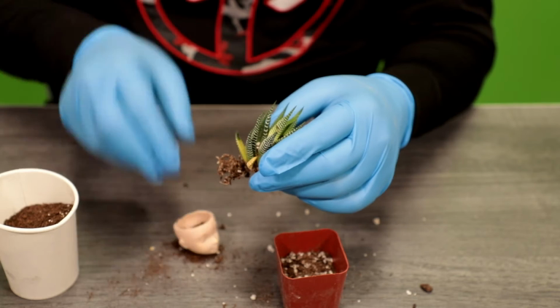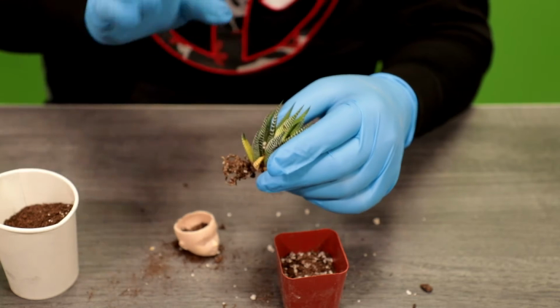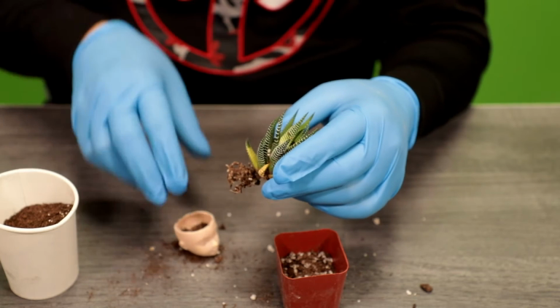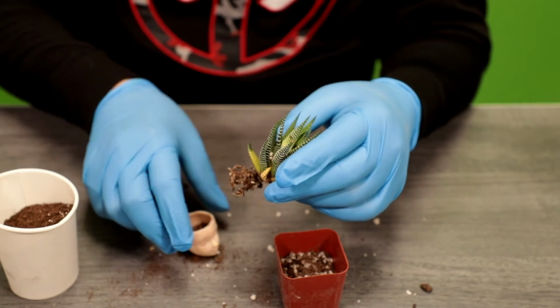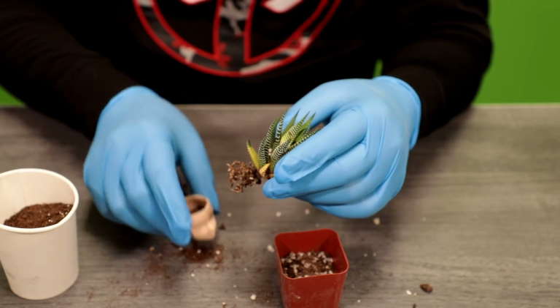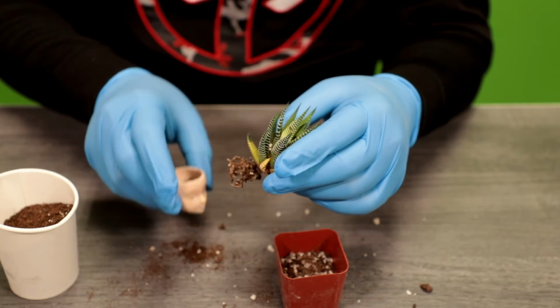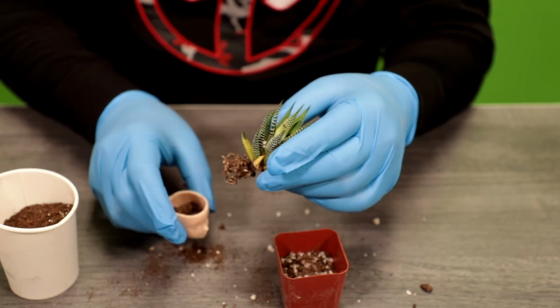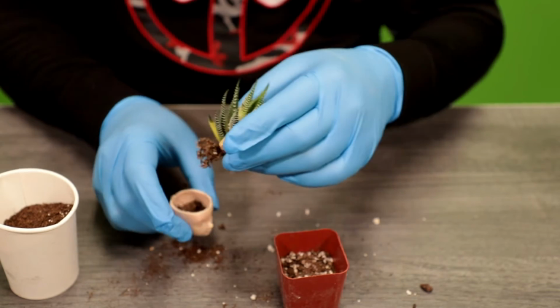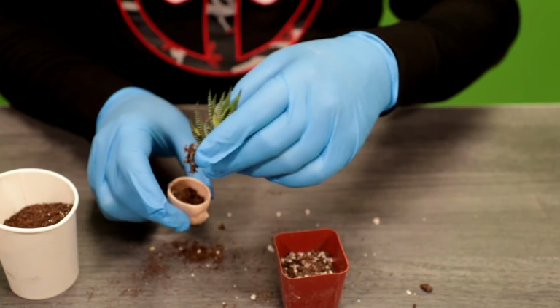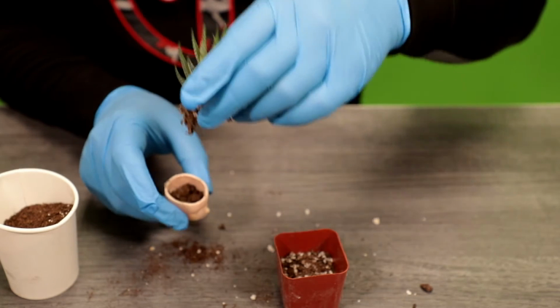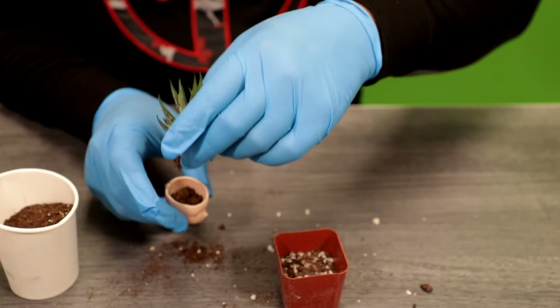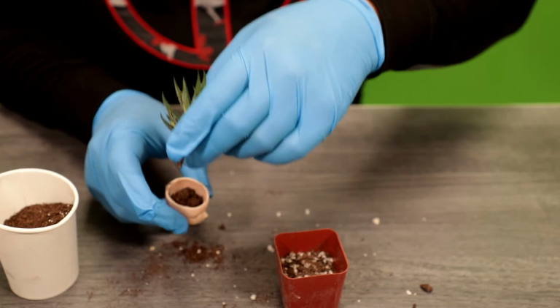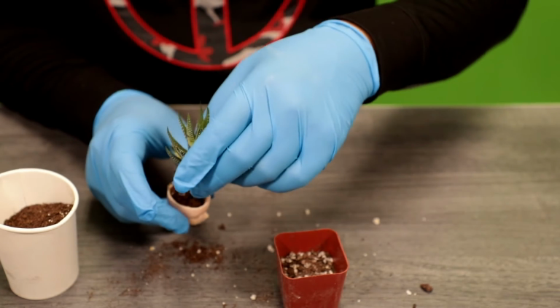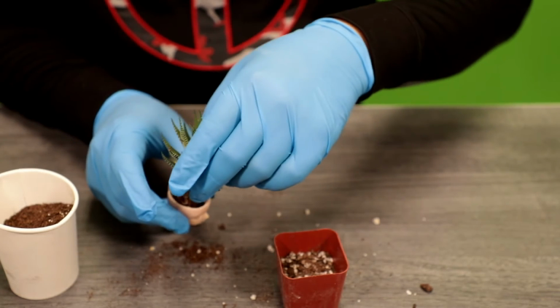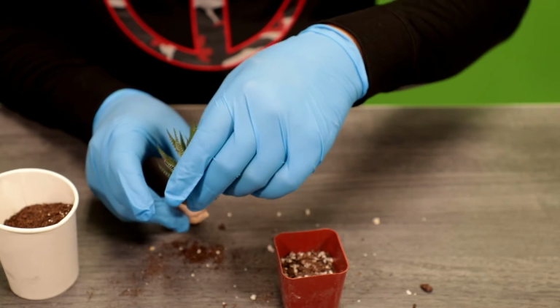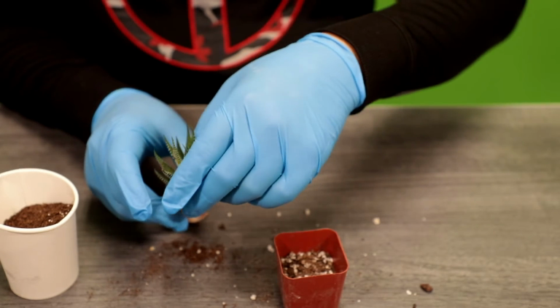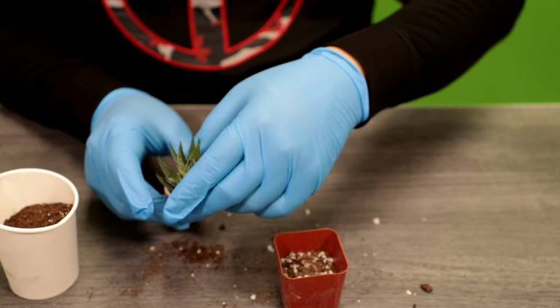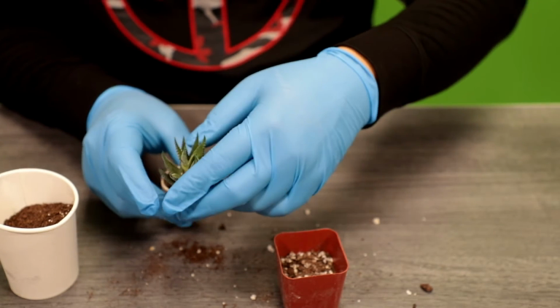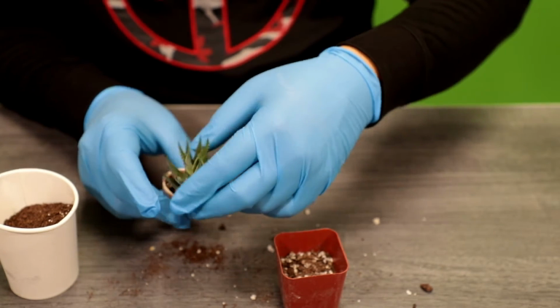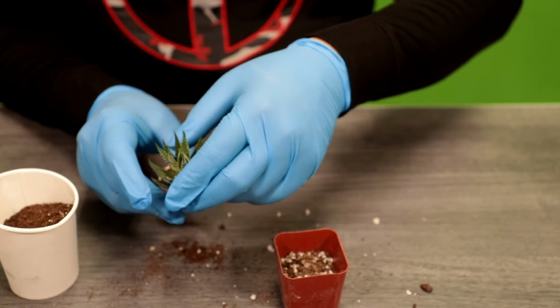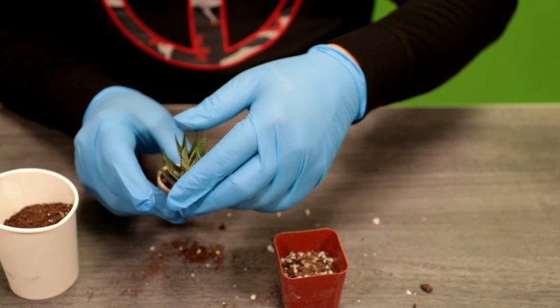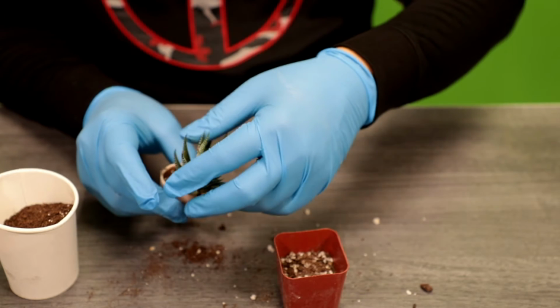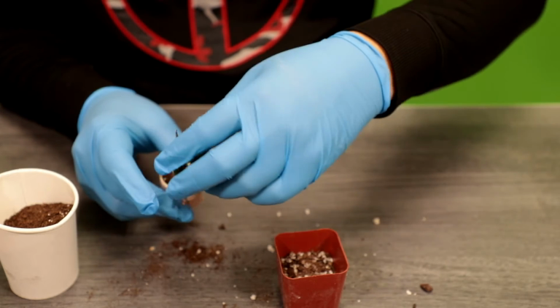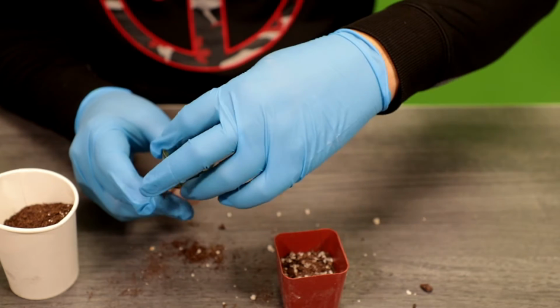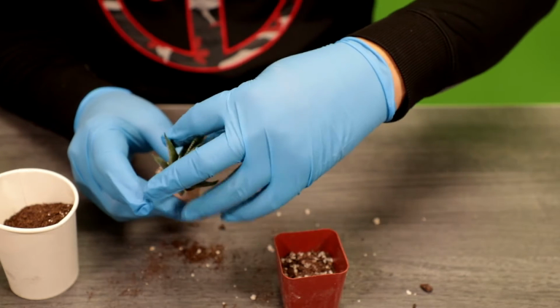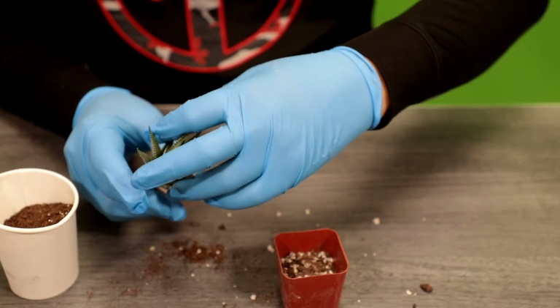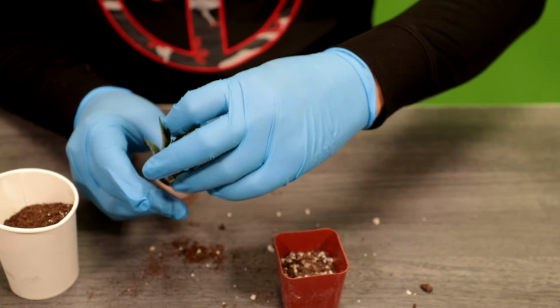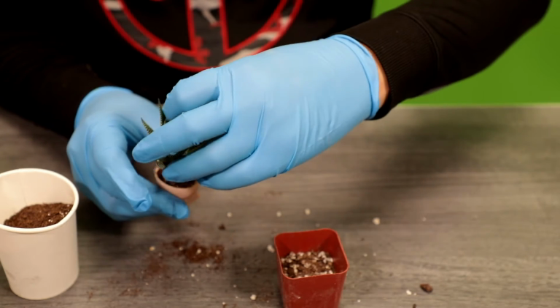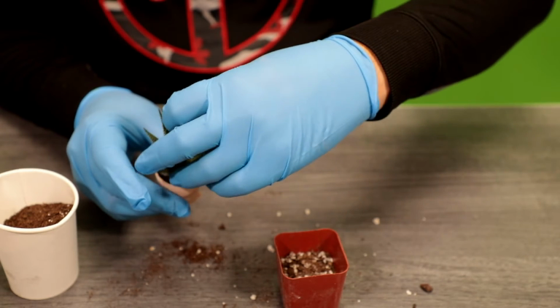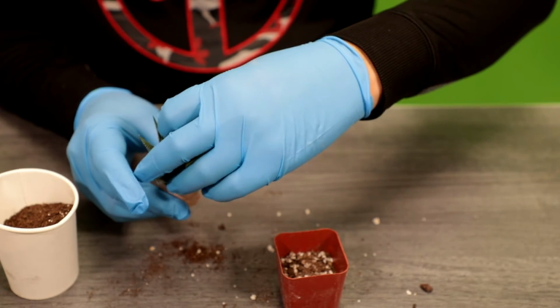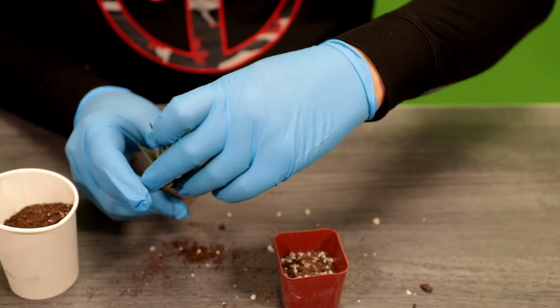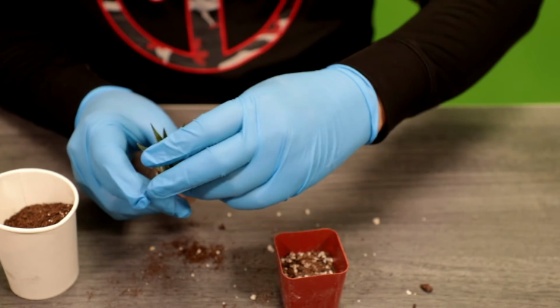We're practicing a little necromancy with the doll's head, and with a little bit of green witch, green thumb magic, we're going to carefully add our plants to the head.